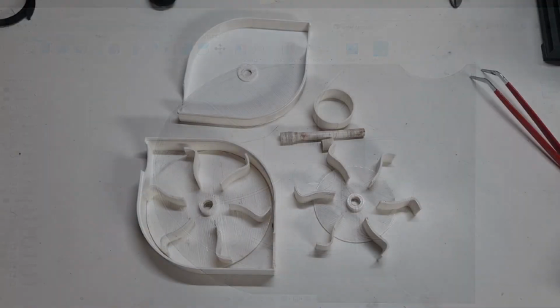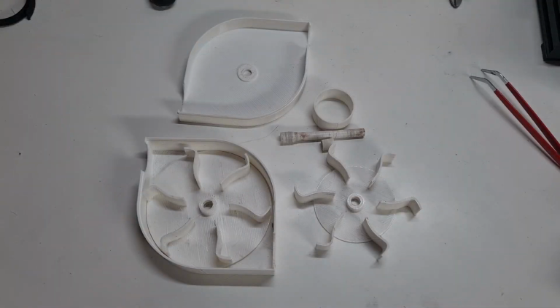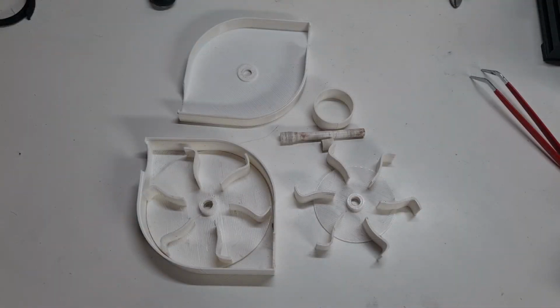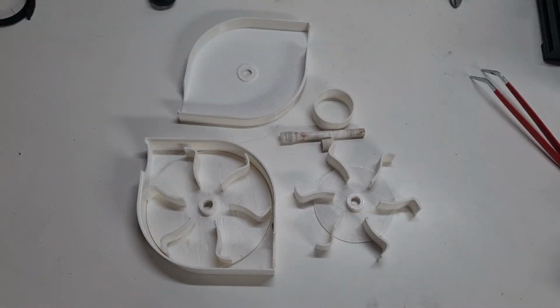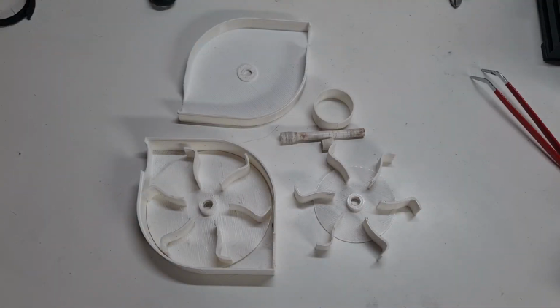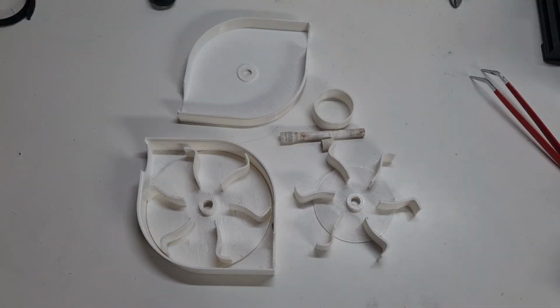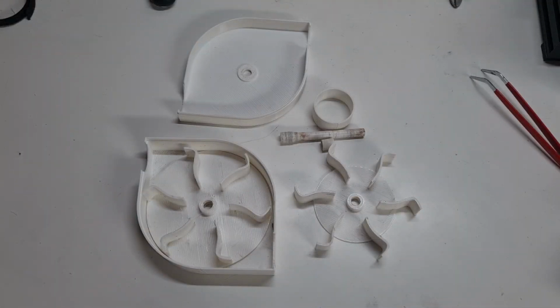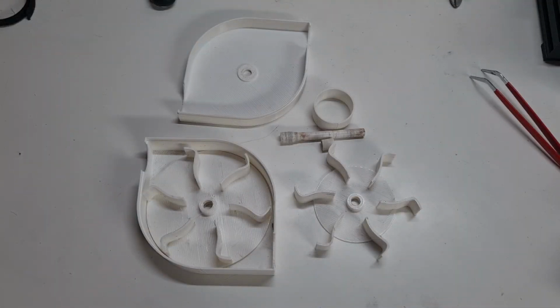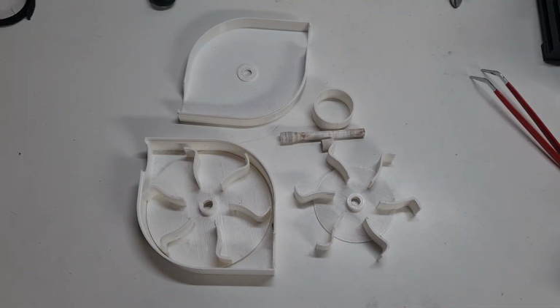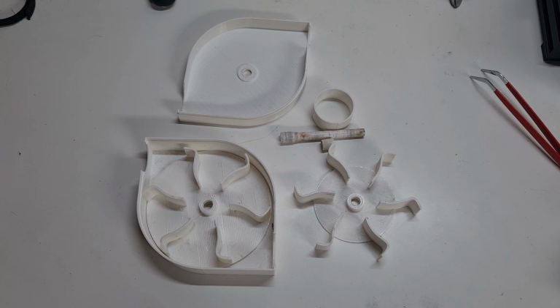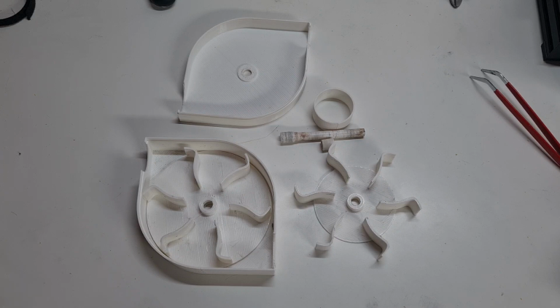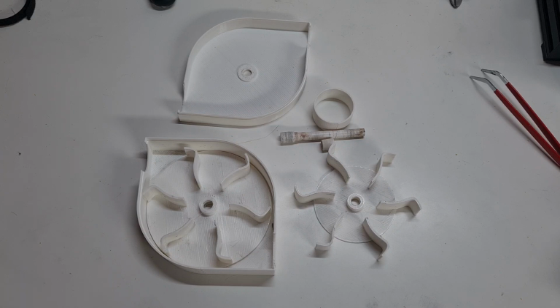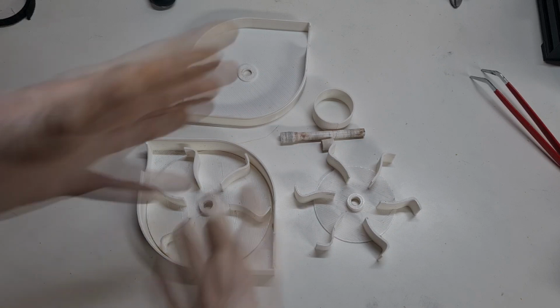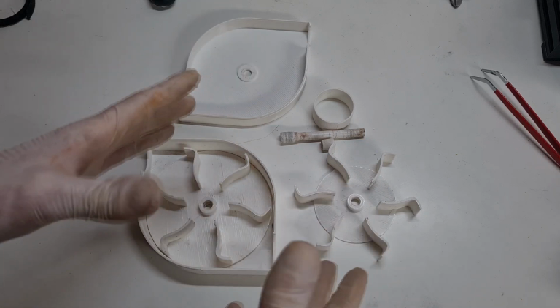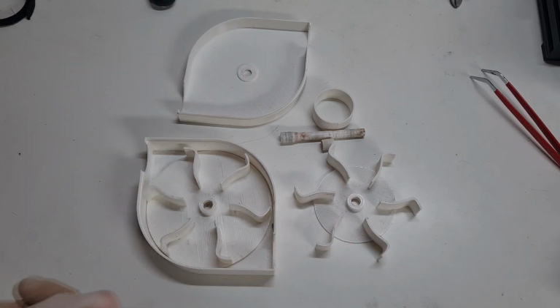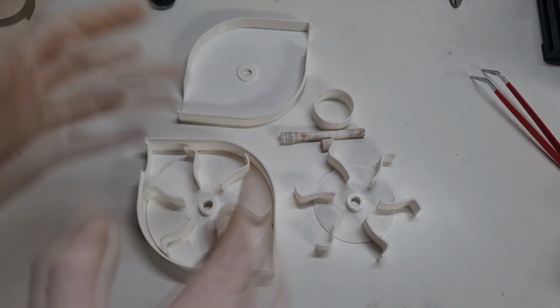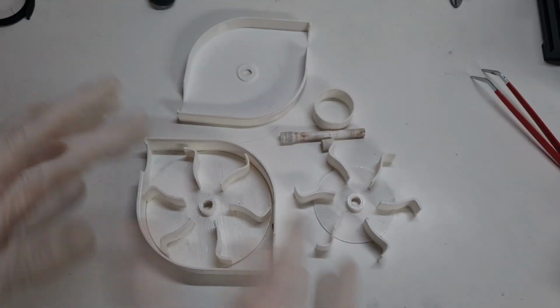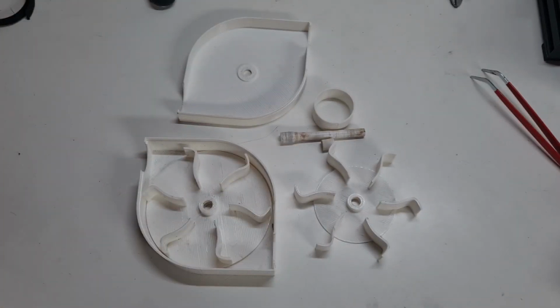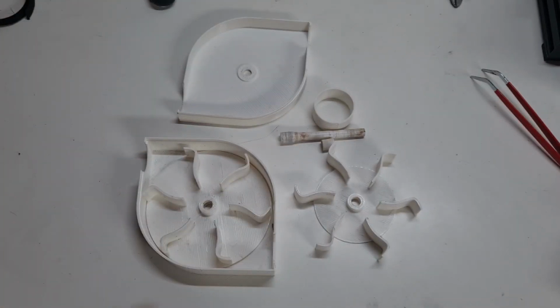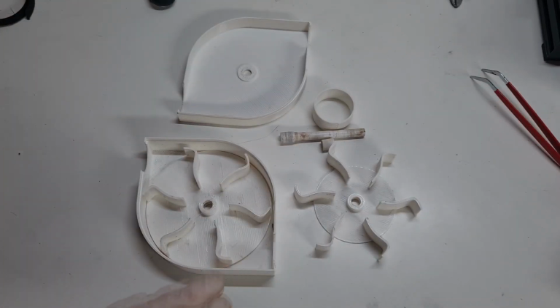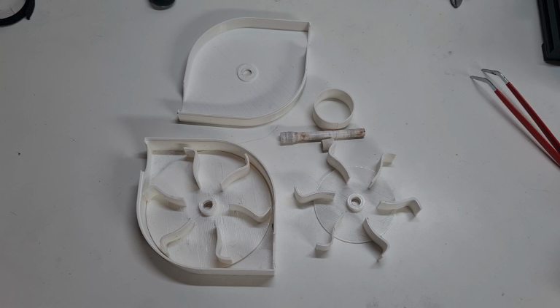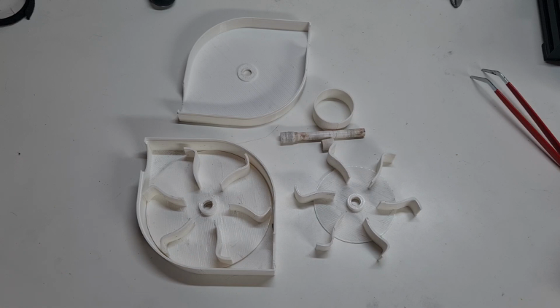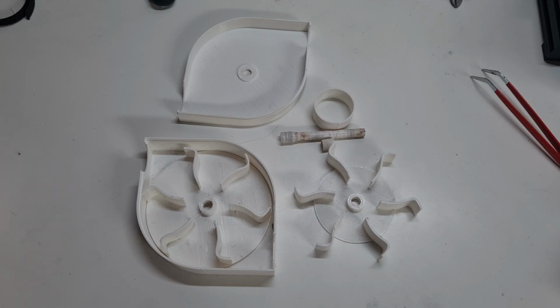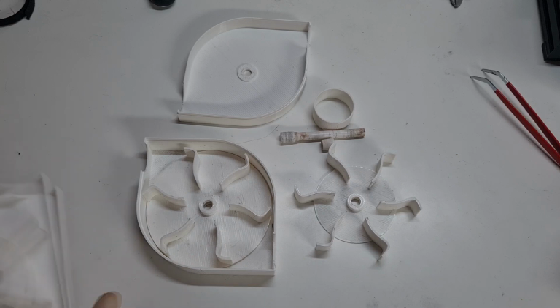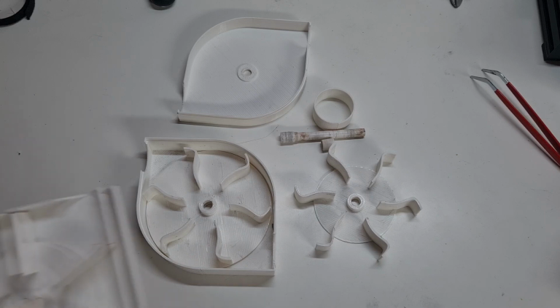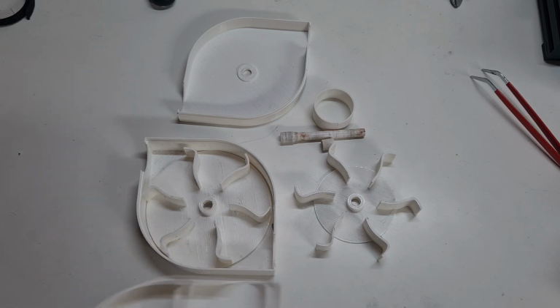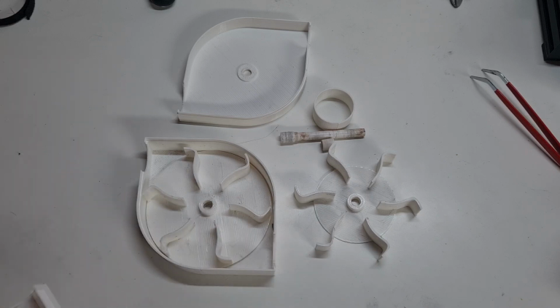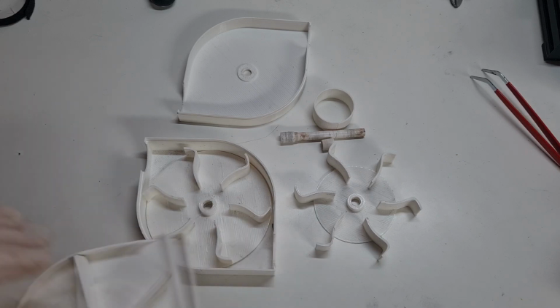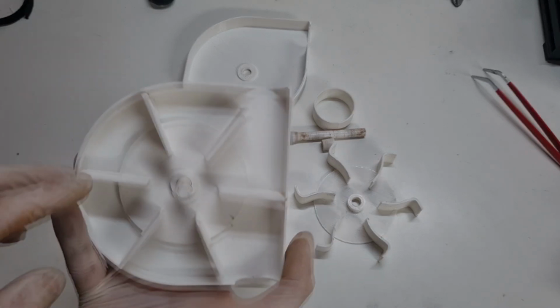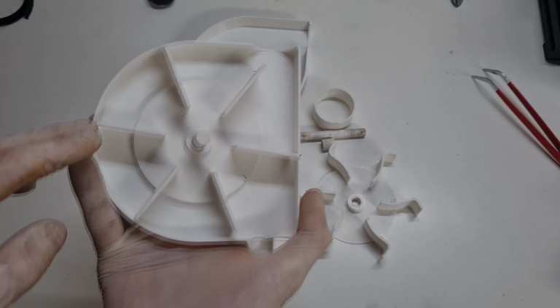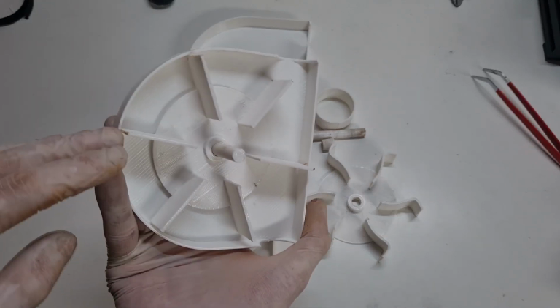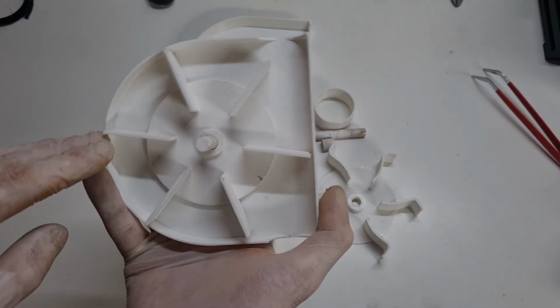Okay, now I have all the parts which I need to make this water generator. And you see that I changed a little bit the design of this water generator, because my first design was this.